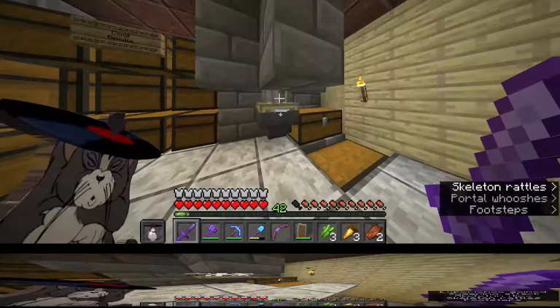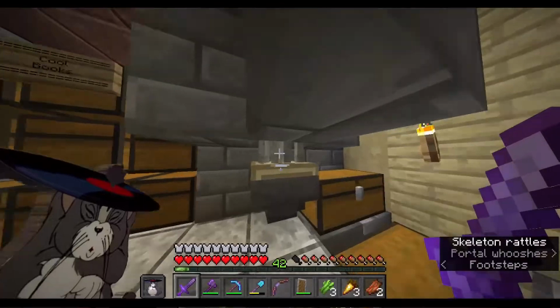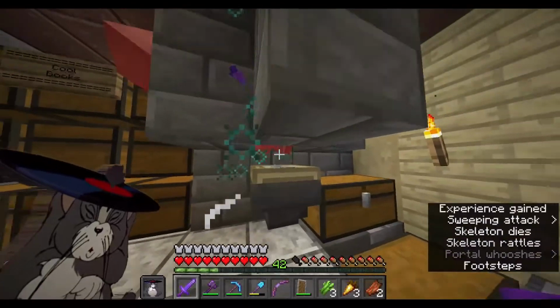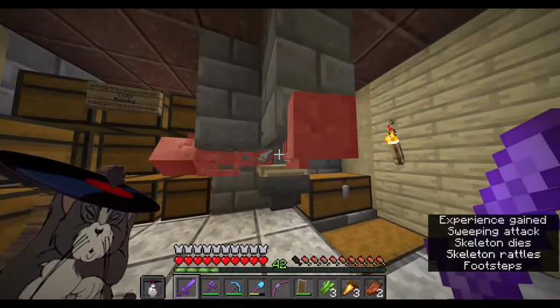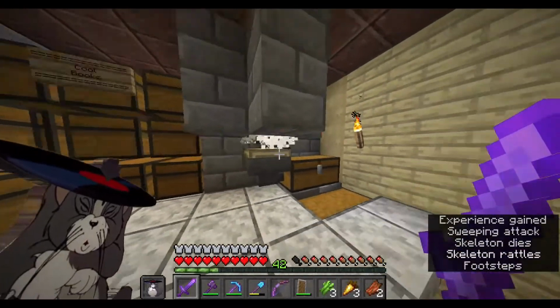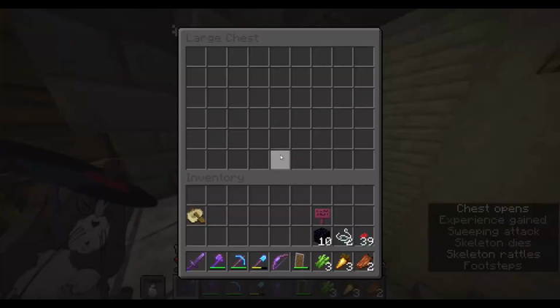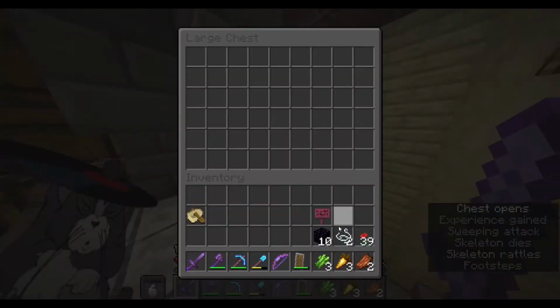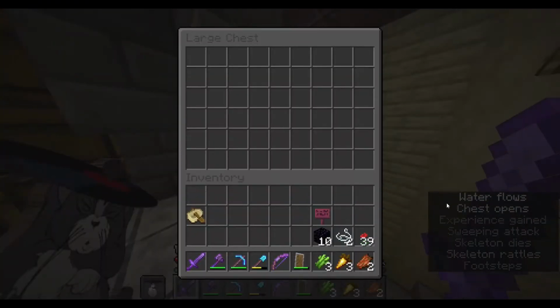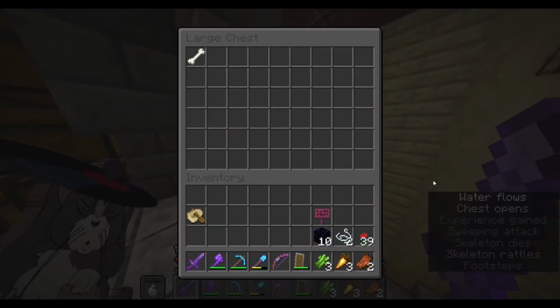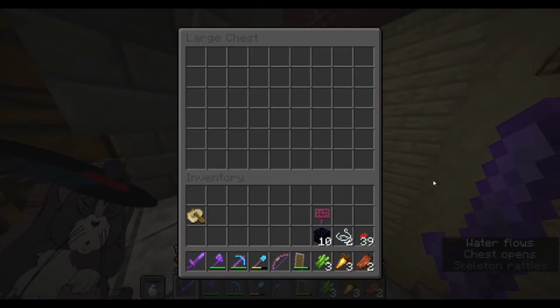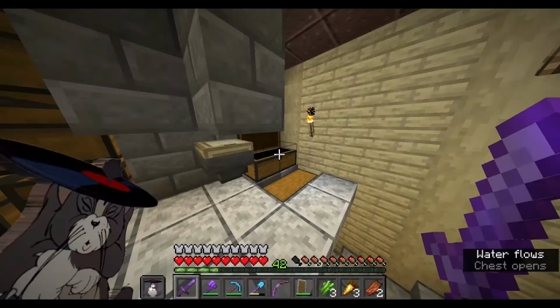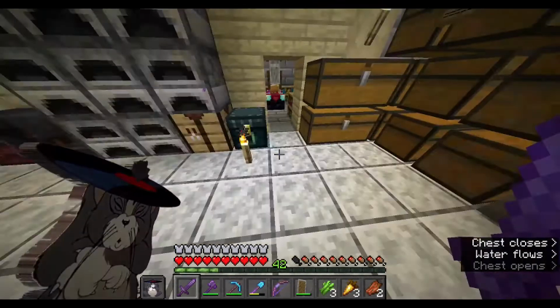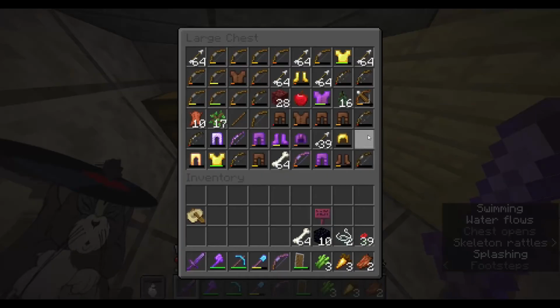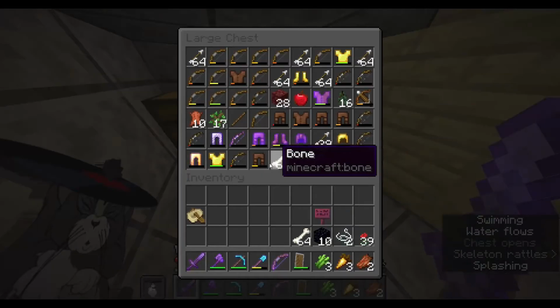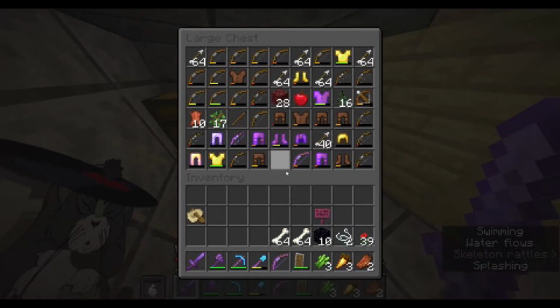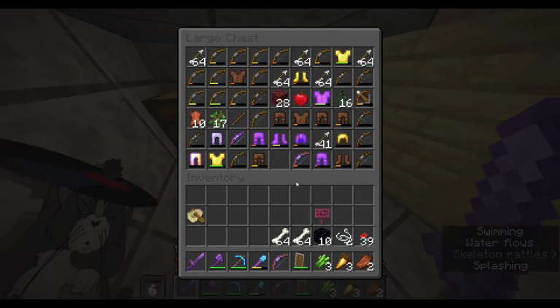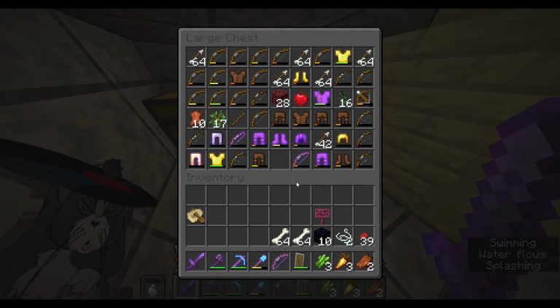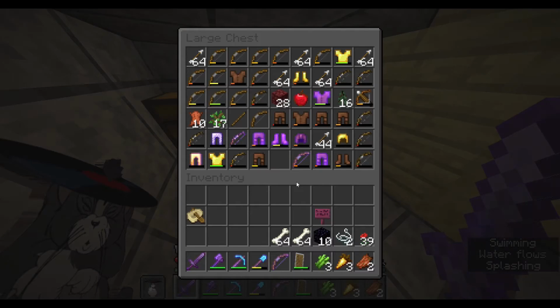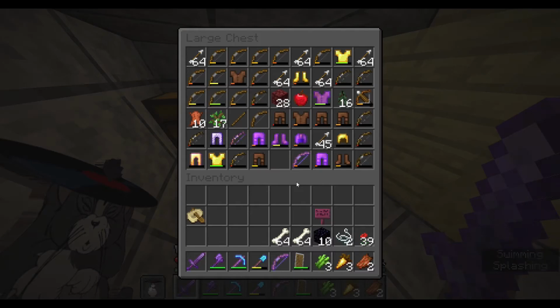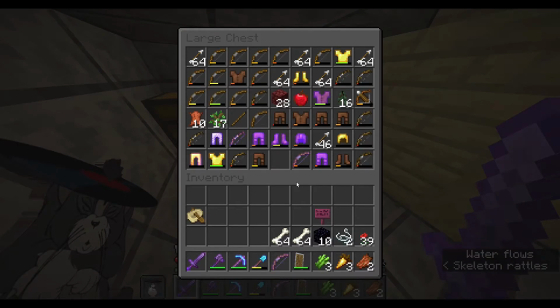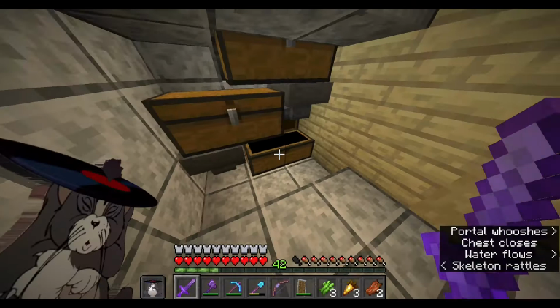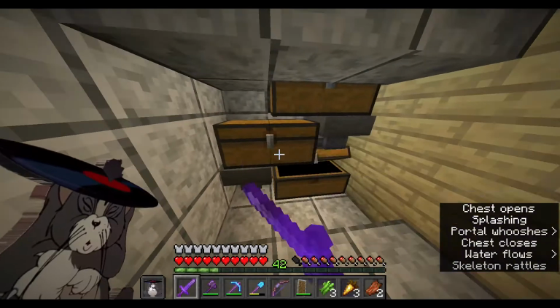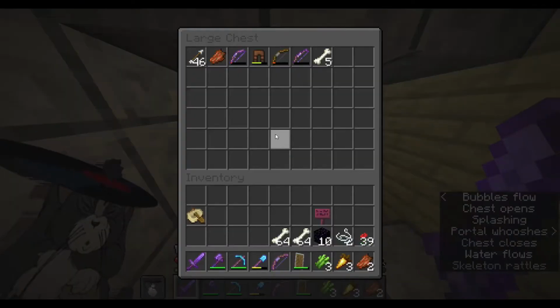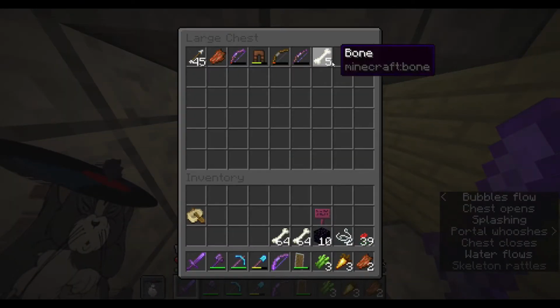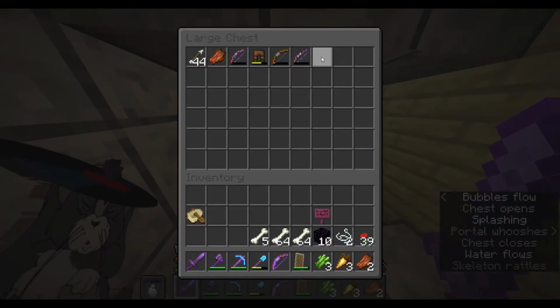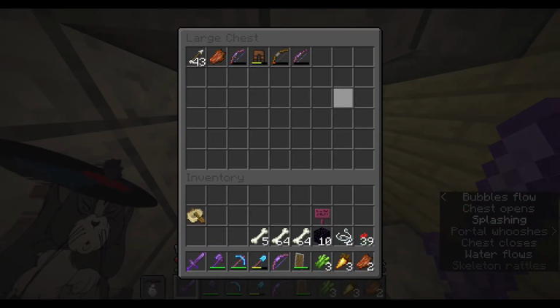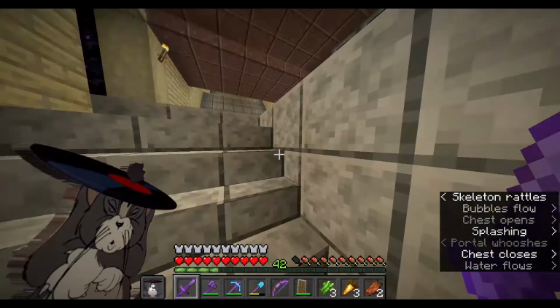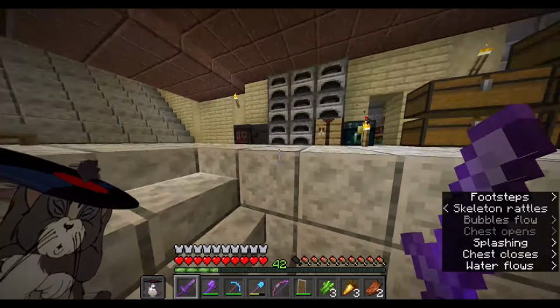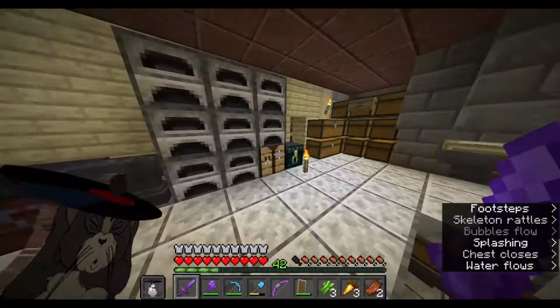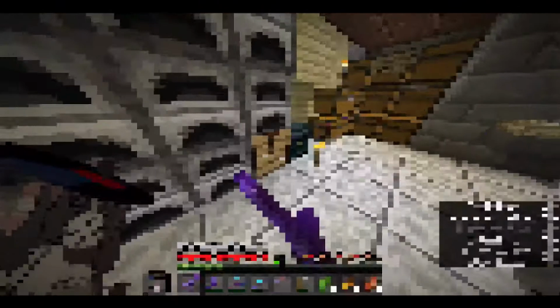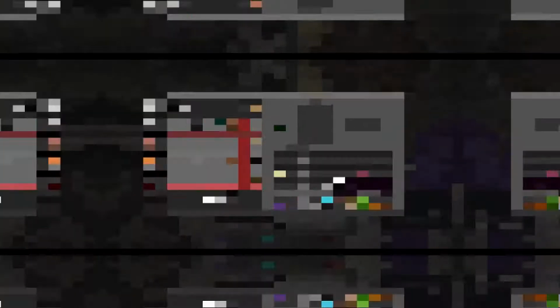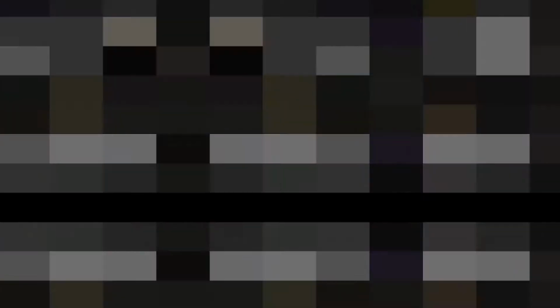There's a skeleton spawner — we get skeletons here. We get a lot of bones, so building the nether hub out of bone blocks is like our way up.